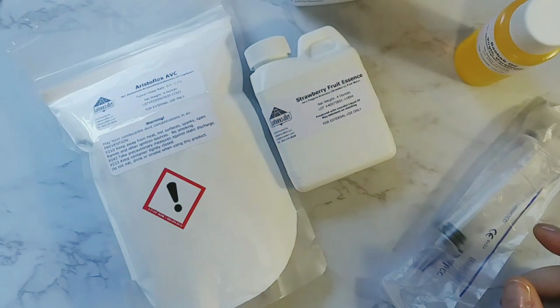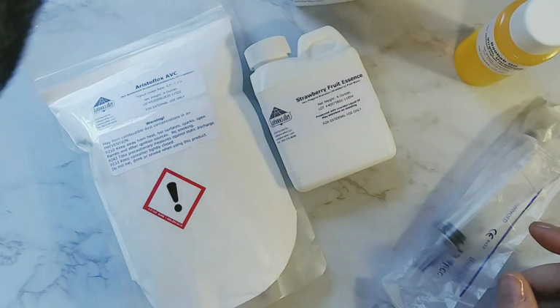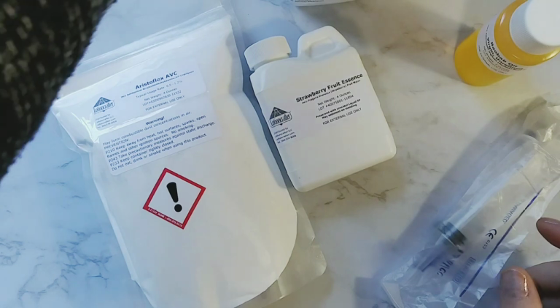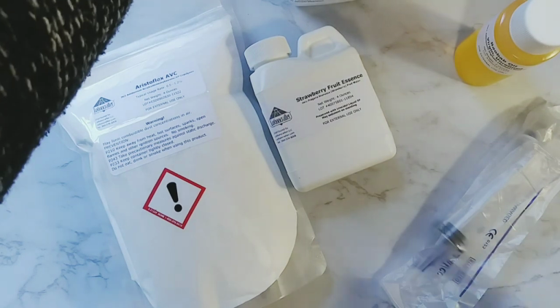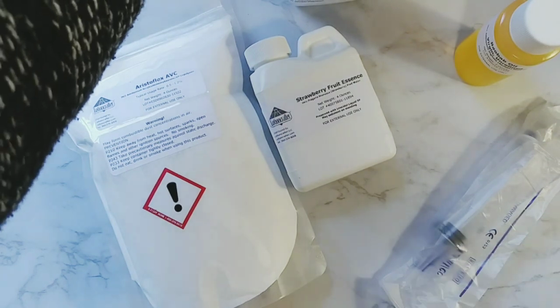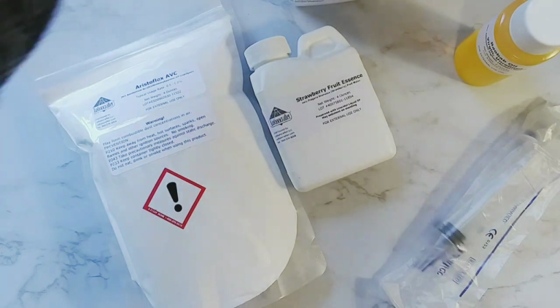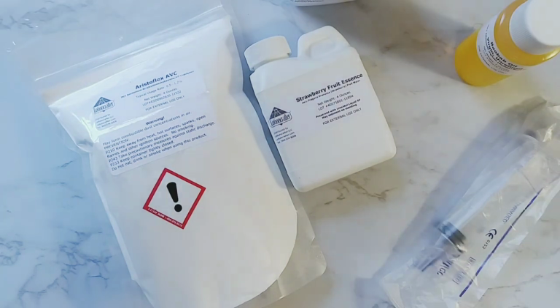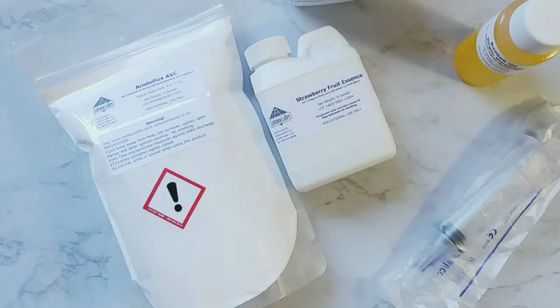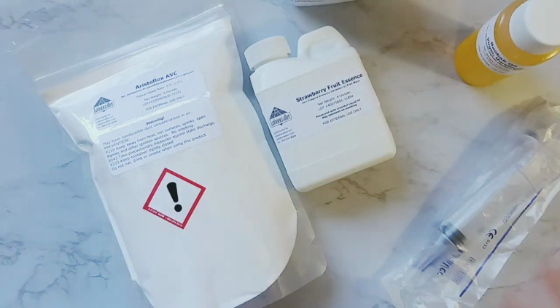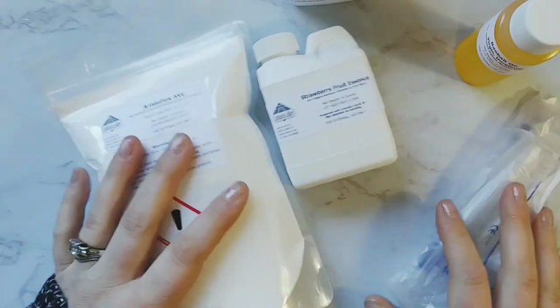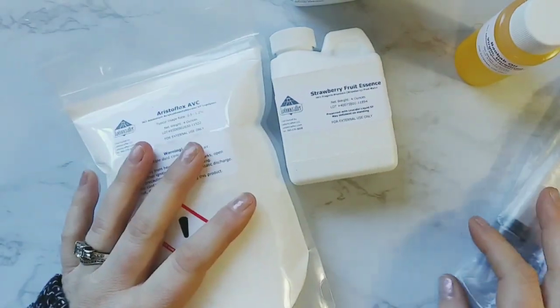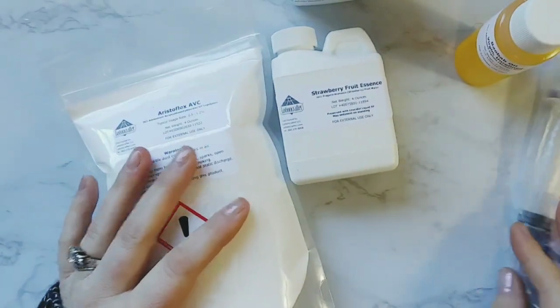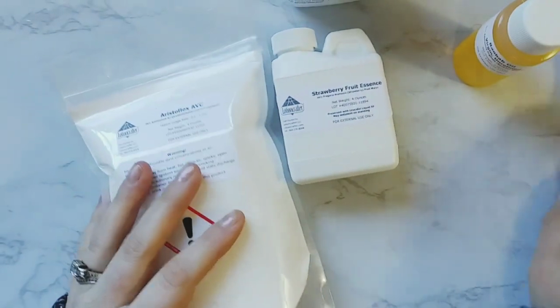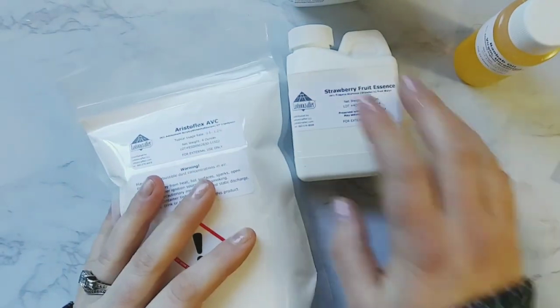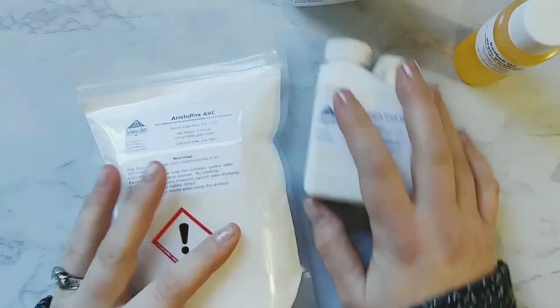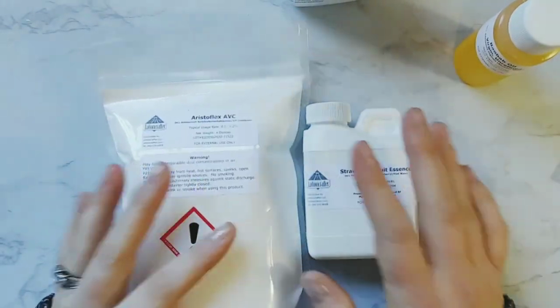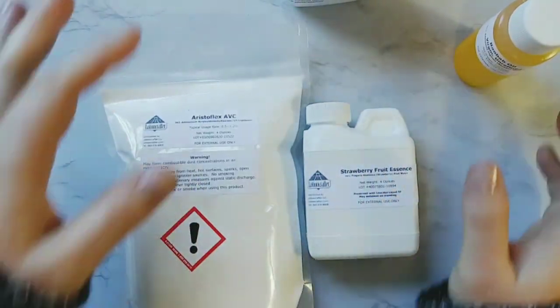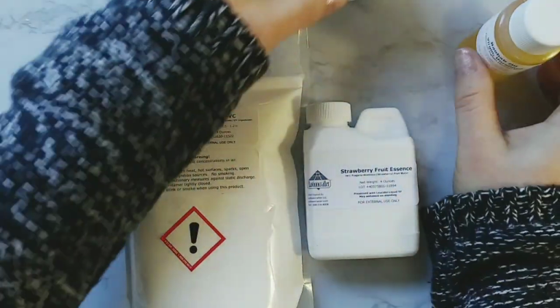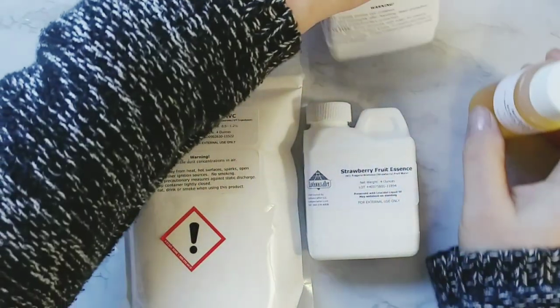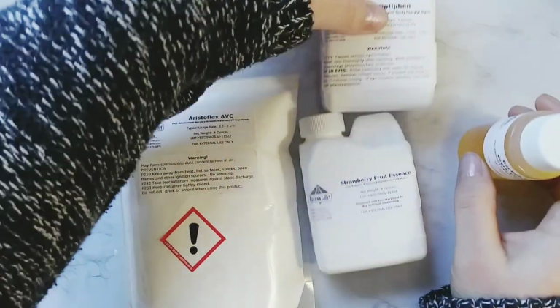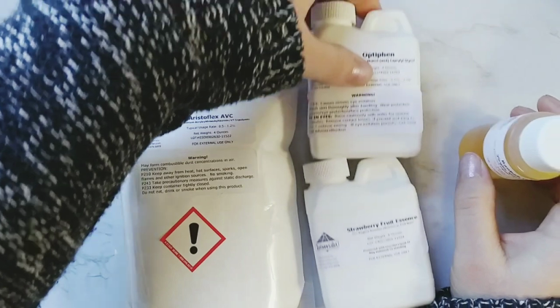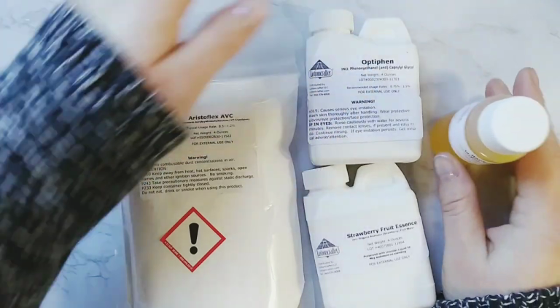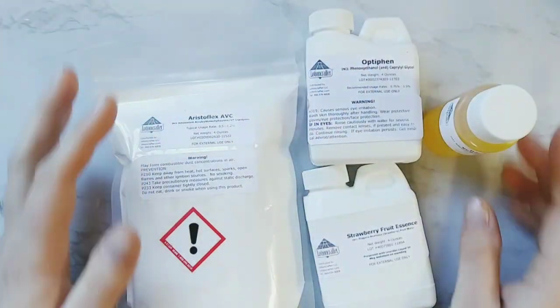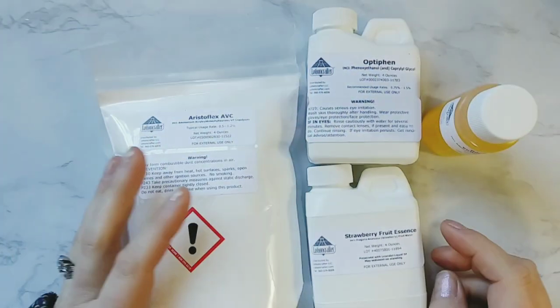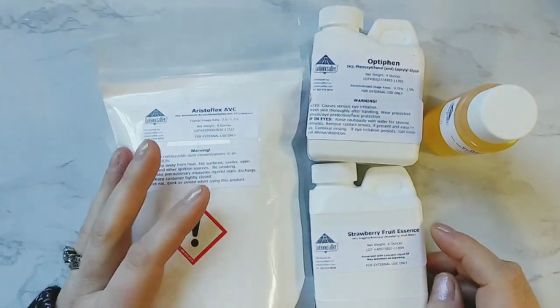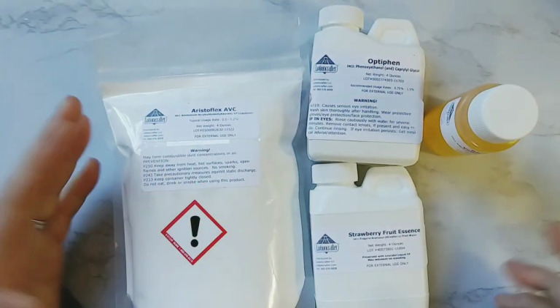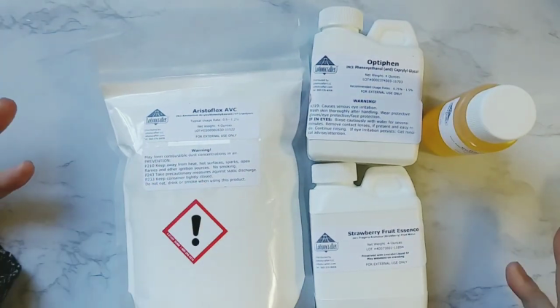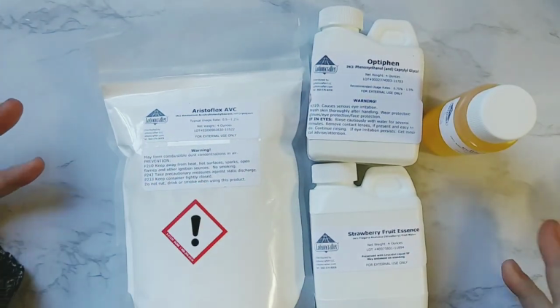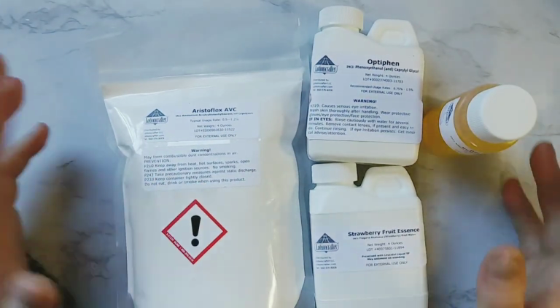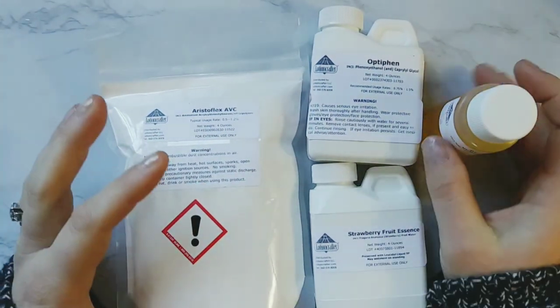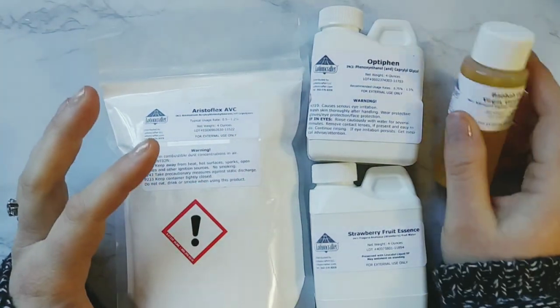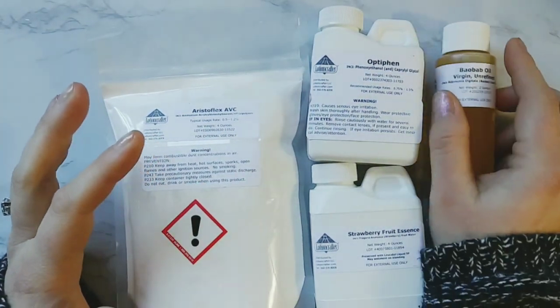So that was my haul, you guys. I'm so excited to start making things with these ingredients.